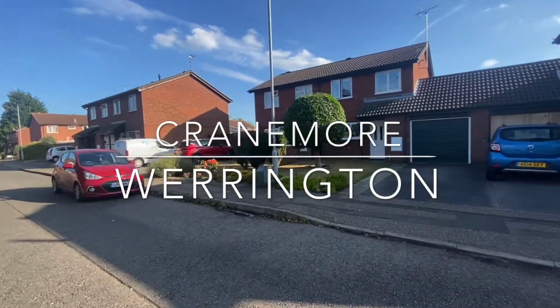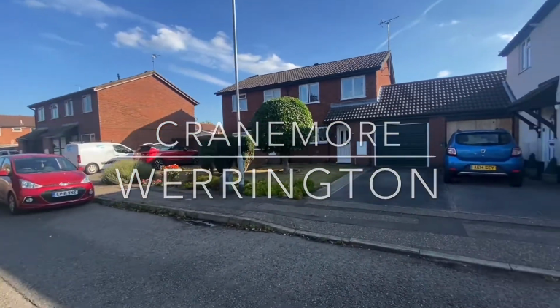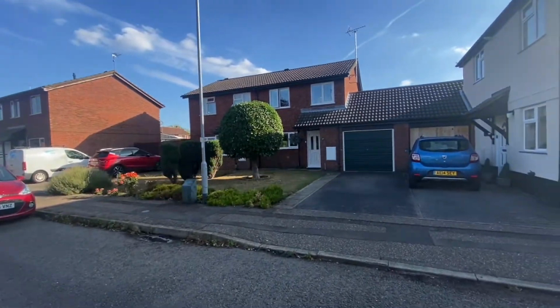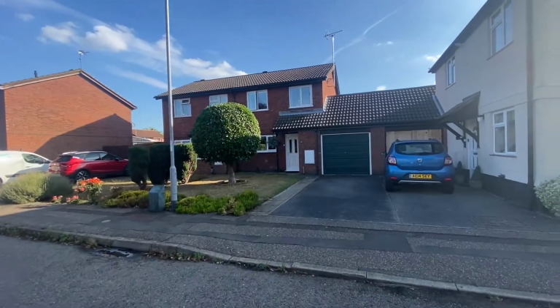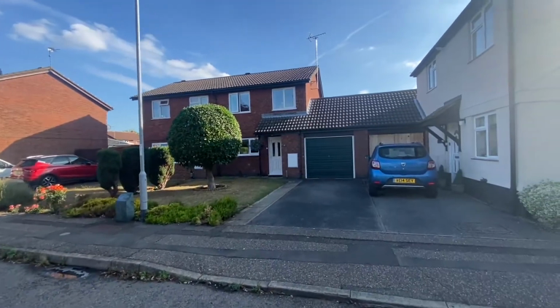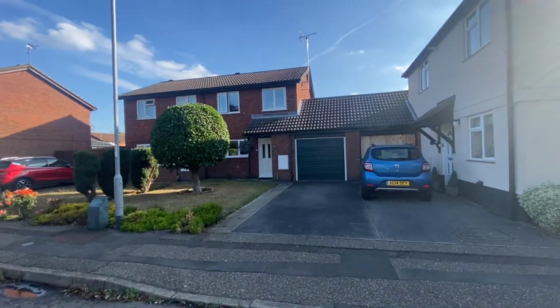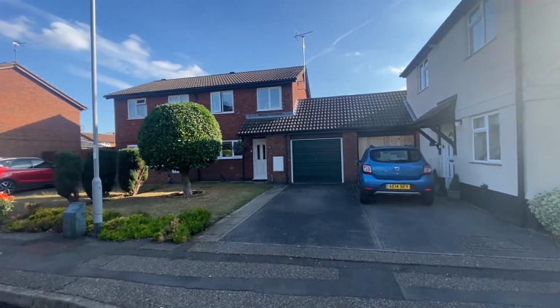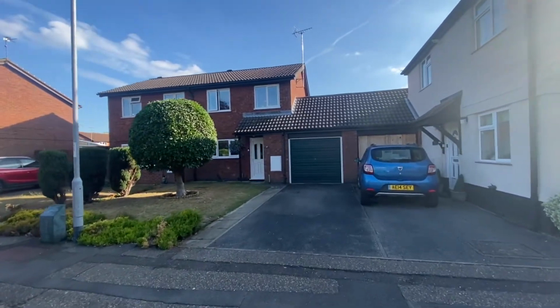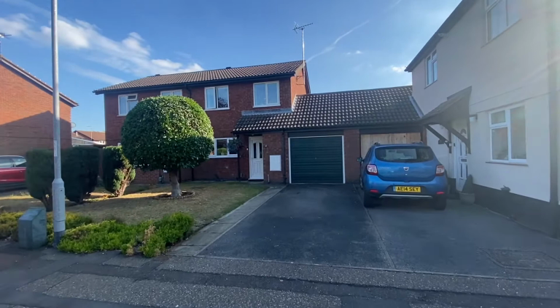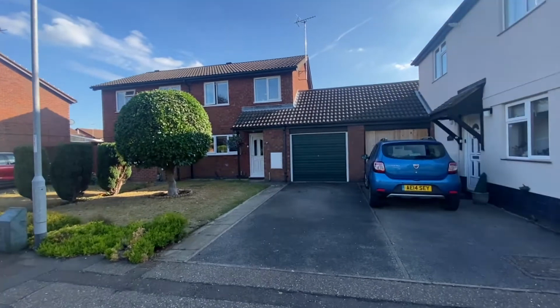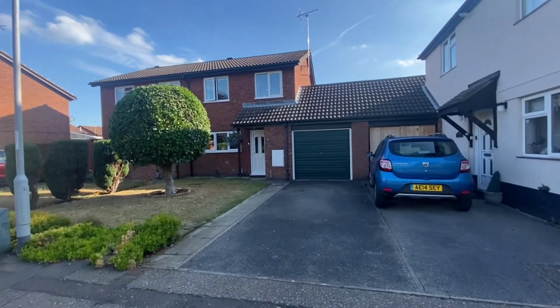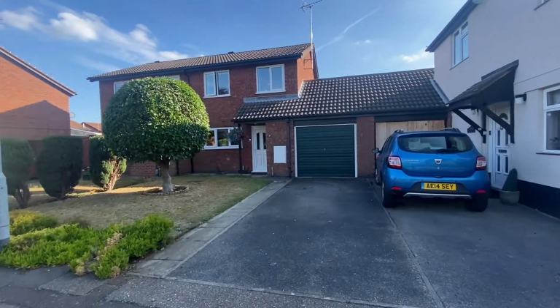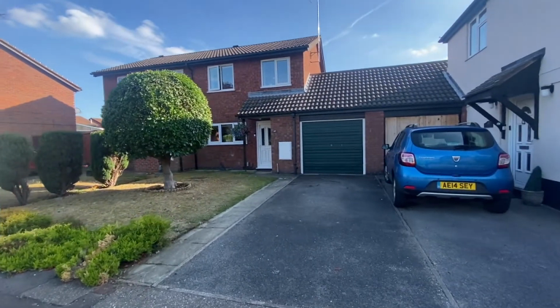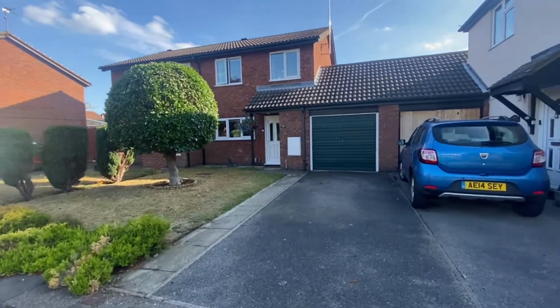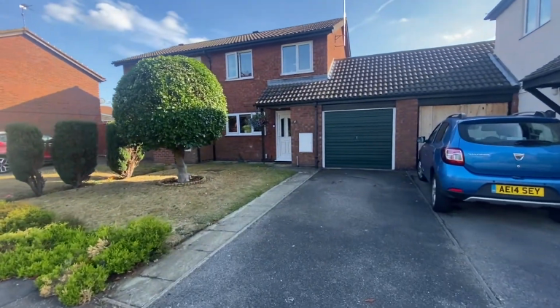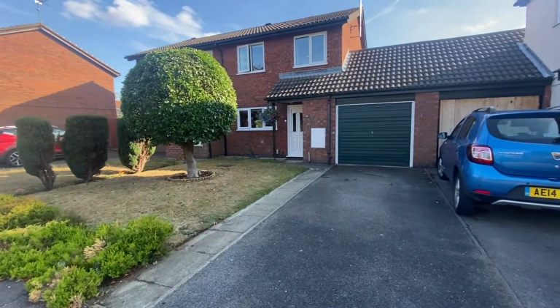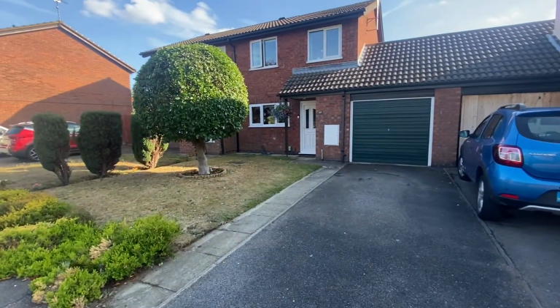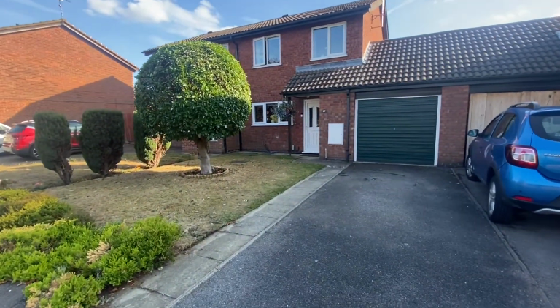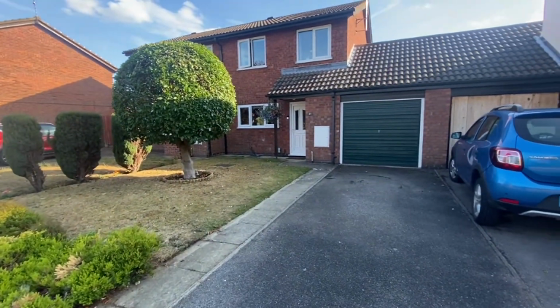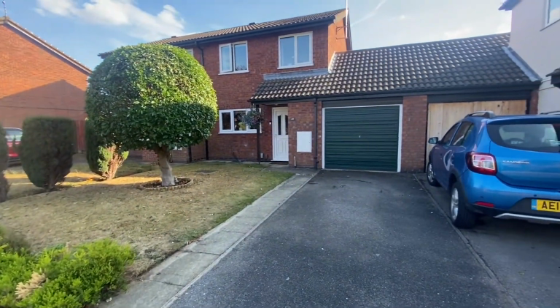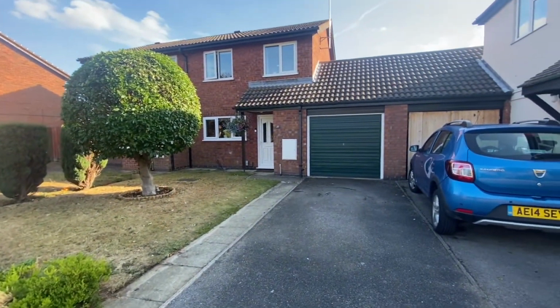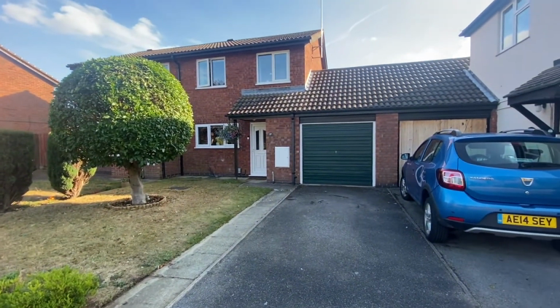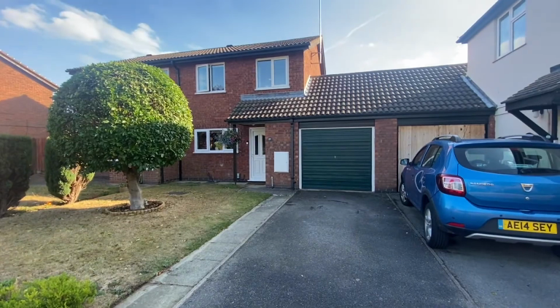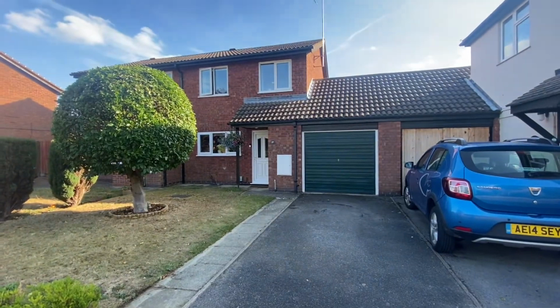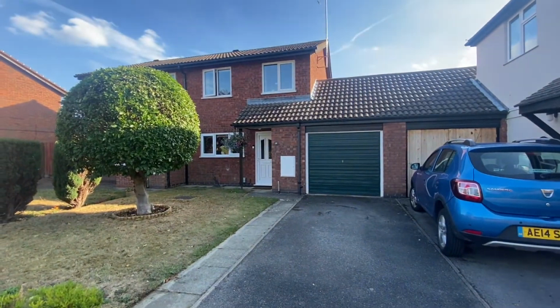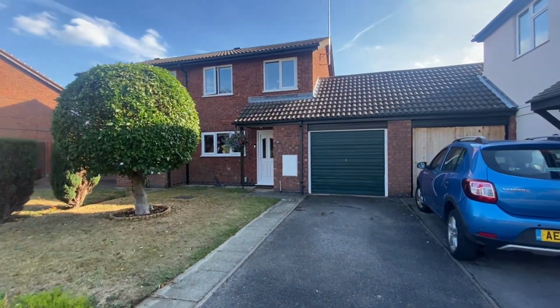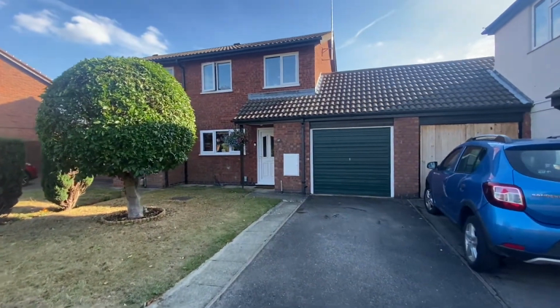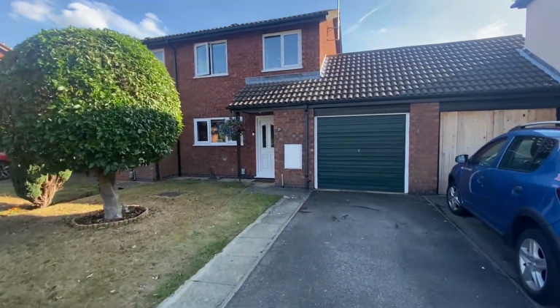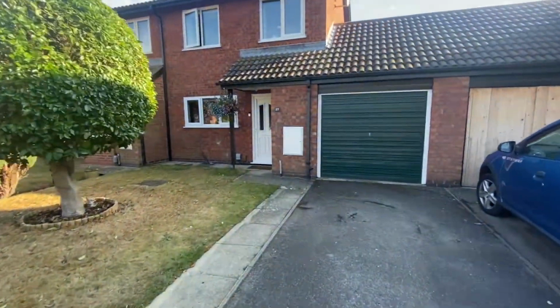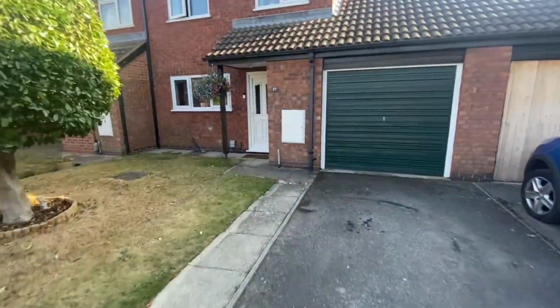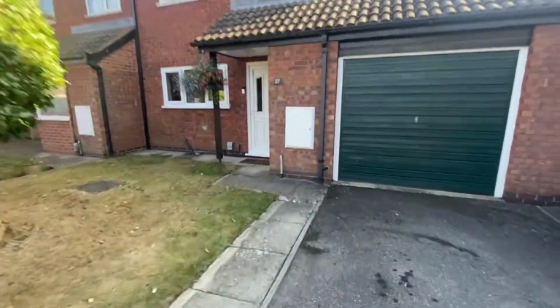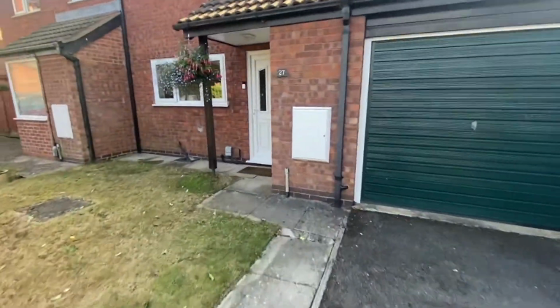Welcome to Crane Moor, where this semi-detached family home sits towards the end of this quiet cul-de-sac within the desirable area of Warrington, boasting a south-facing garden to the rear and a garage.